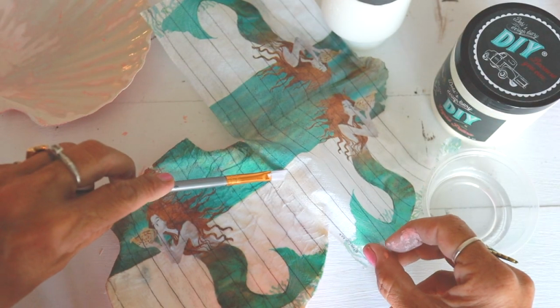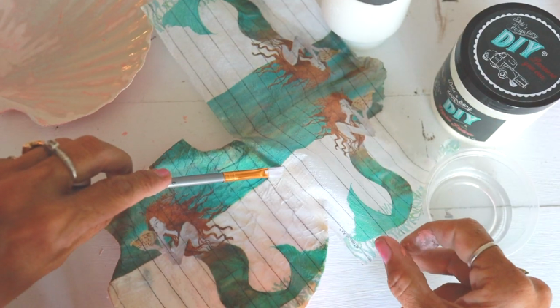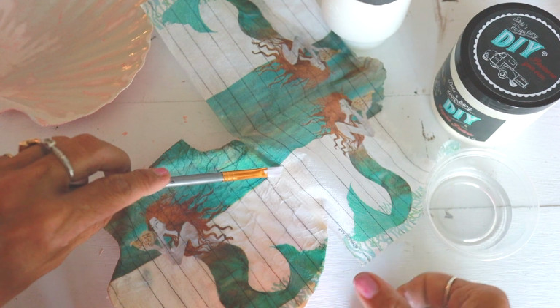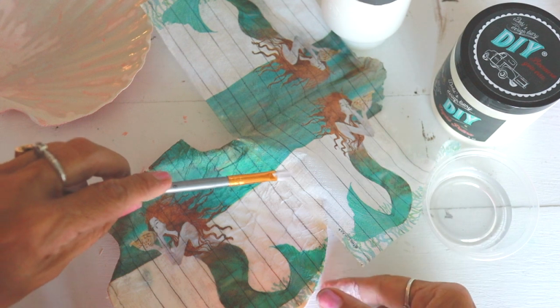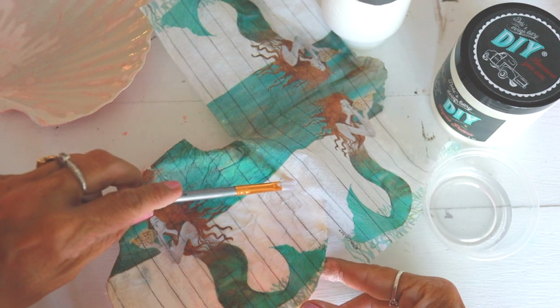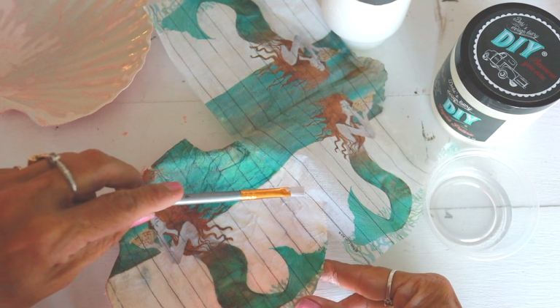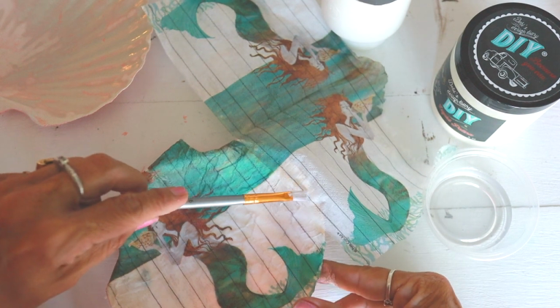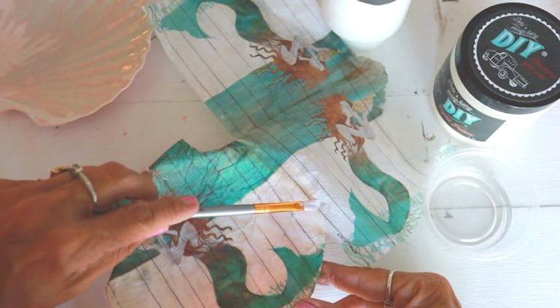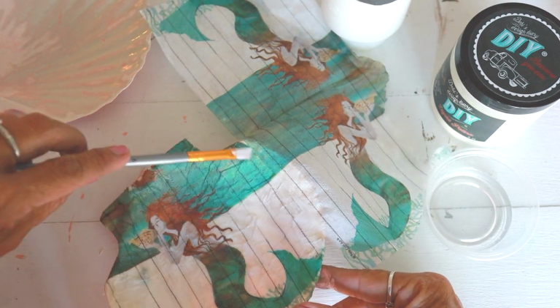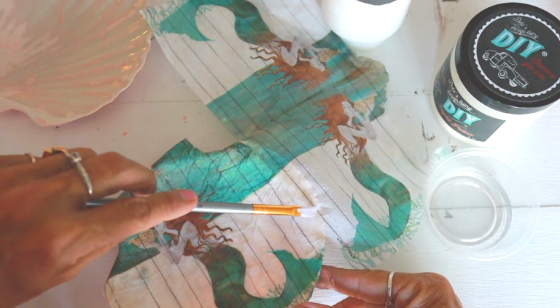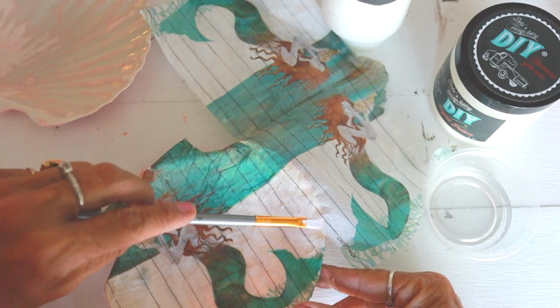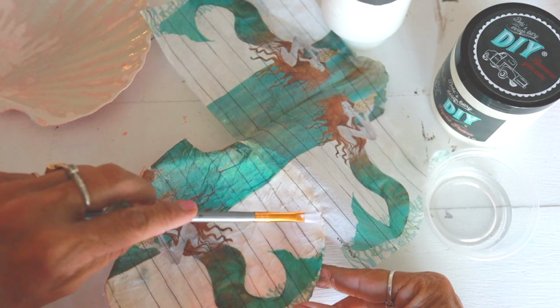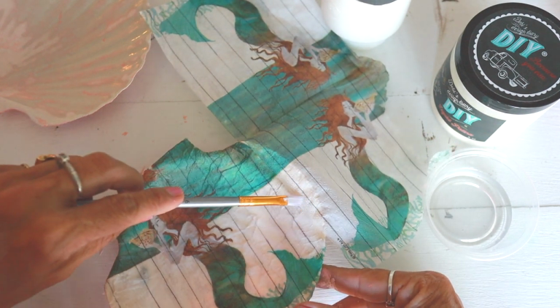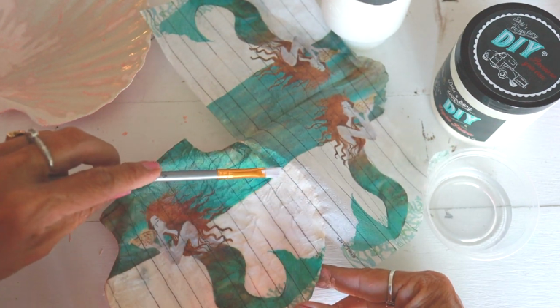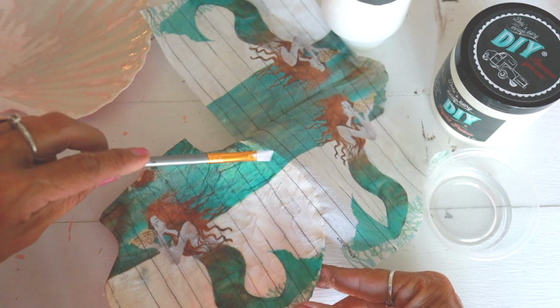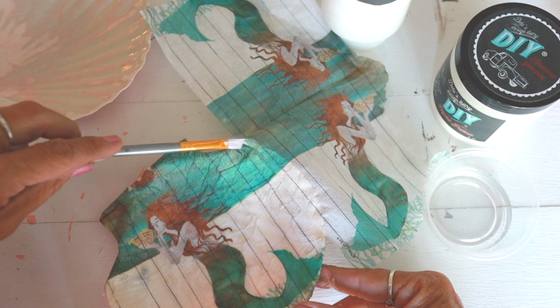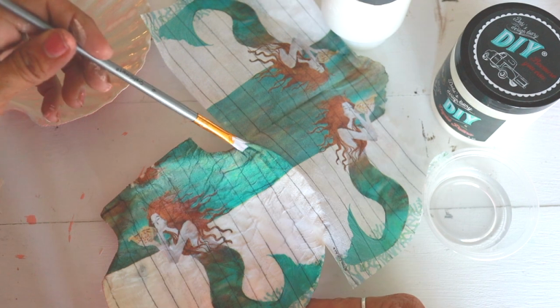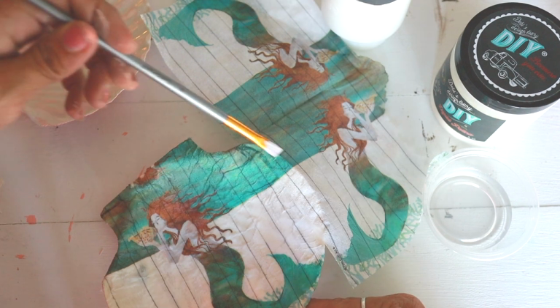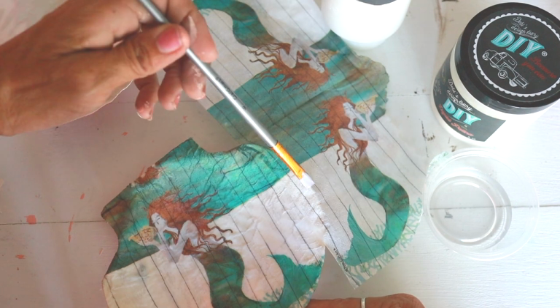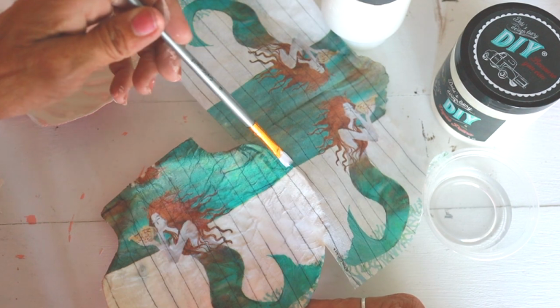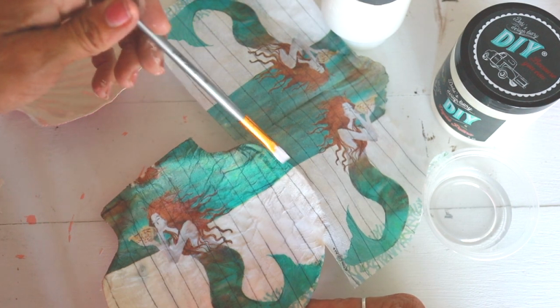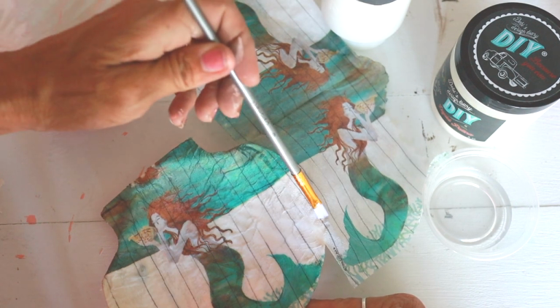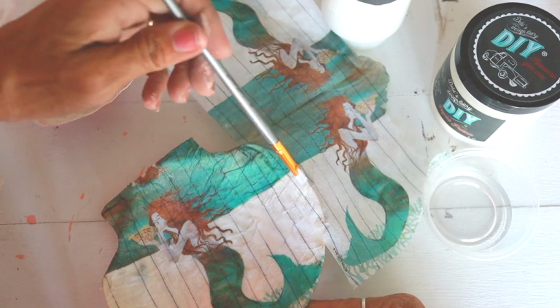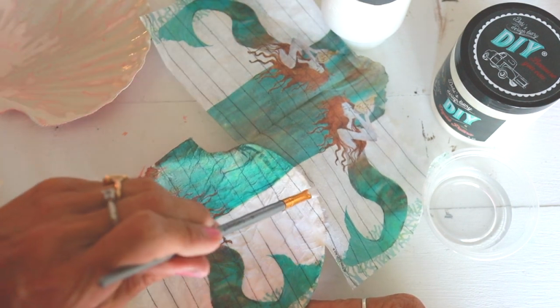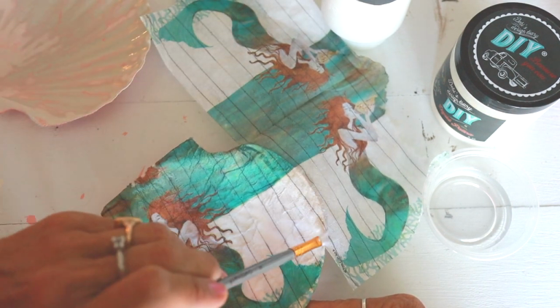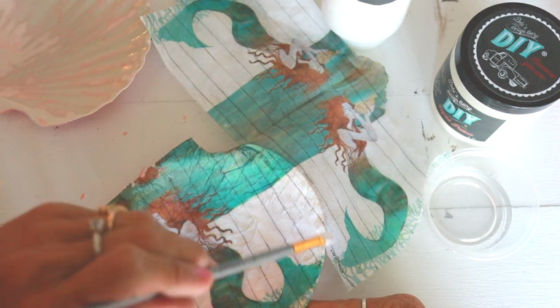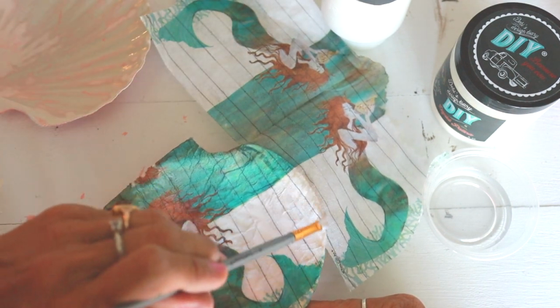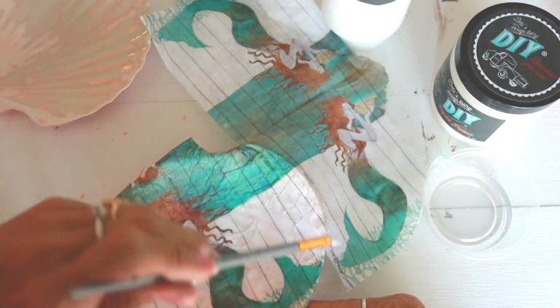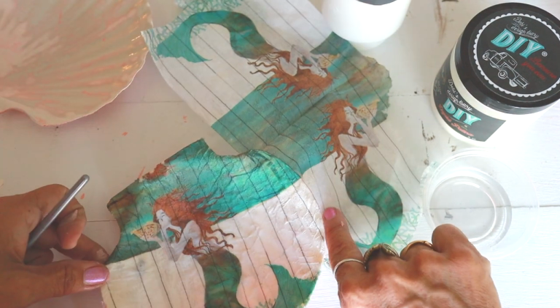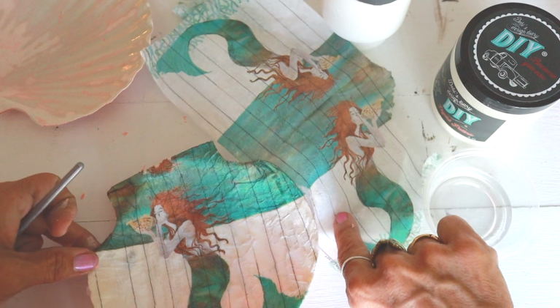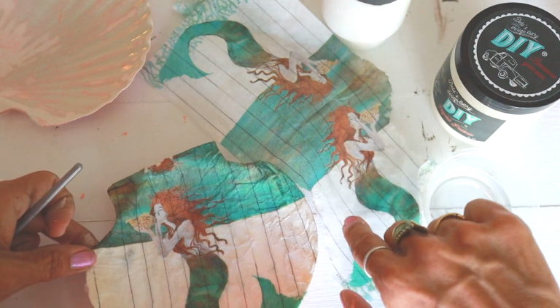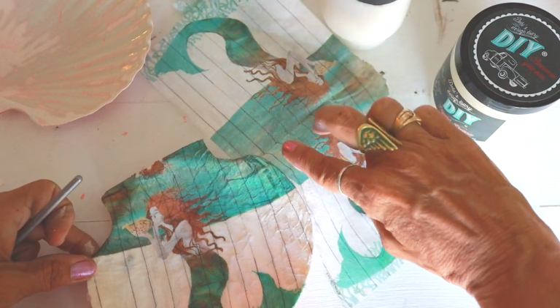The napkin comes with four sheets of paper, so if you don't get full coverage it's totally okay. Just take one of those extra sheets, line it up, use the water to cut the edges, and nobody will ever know.